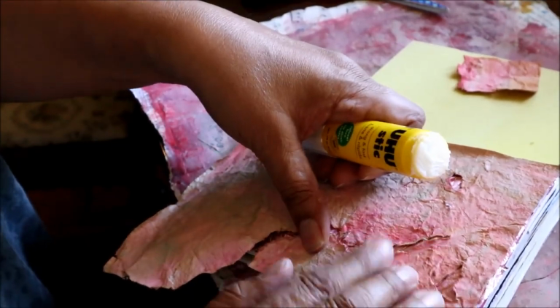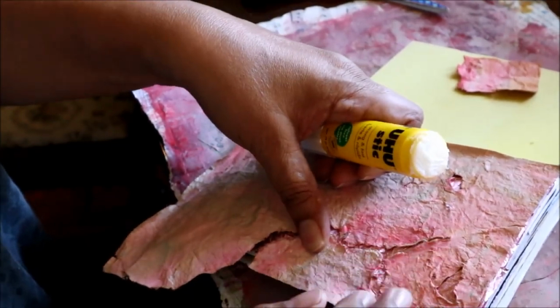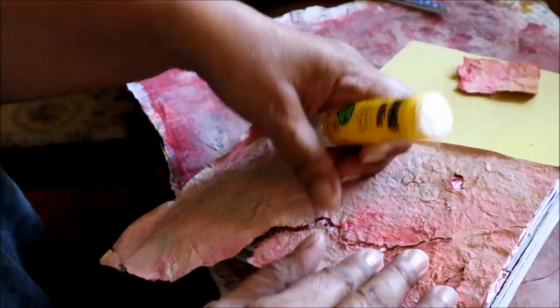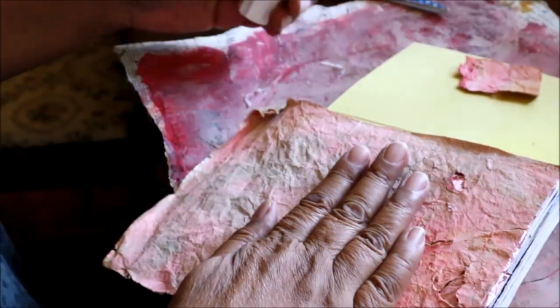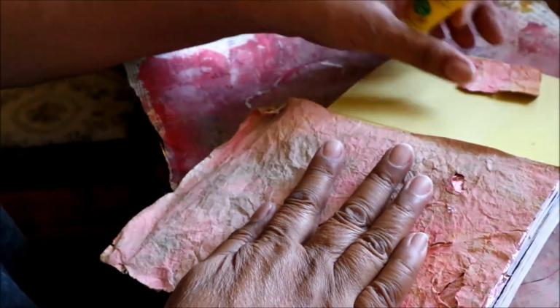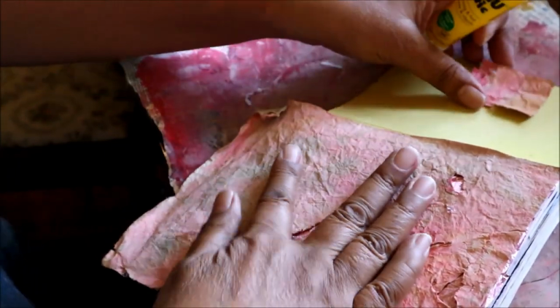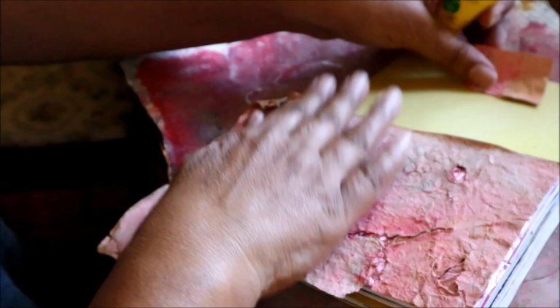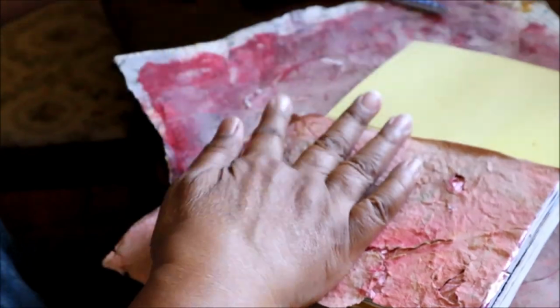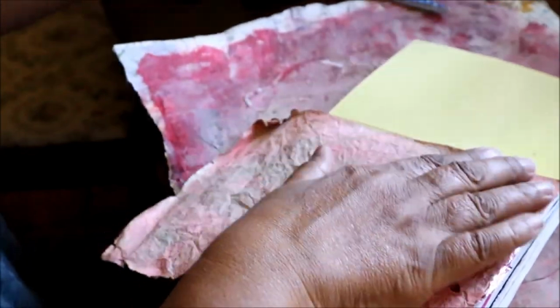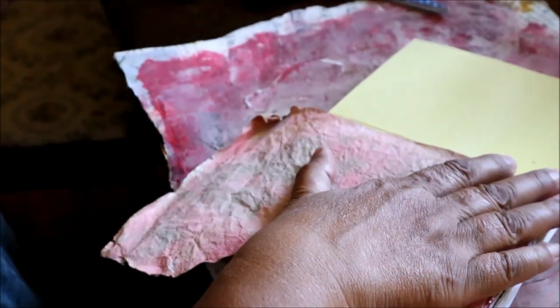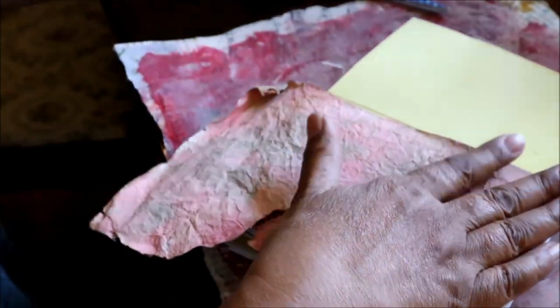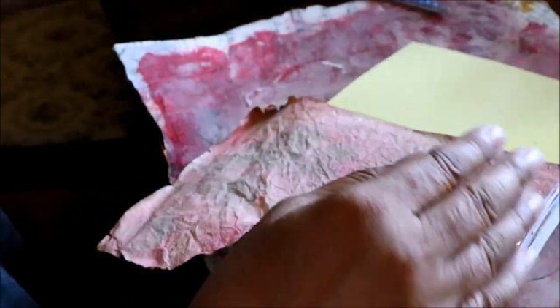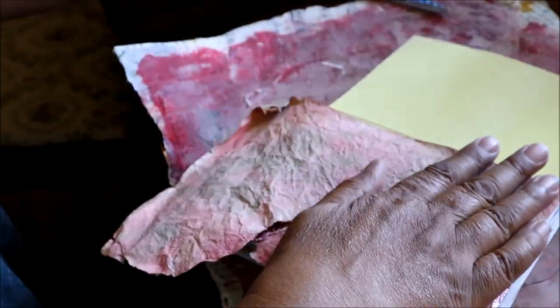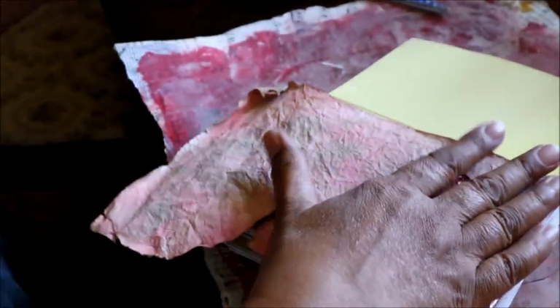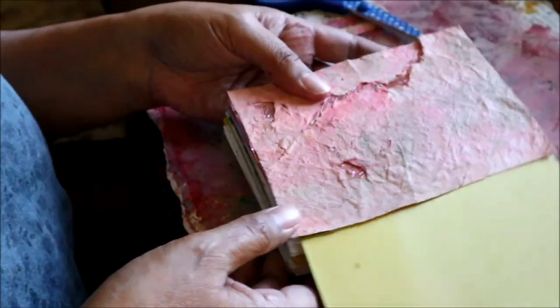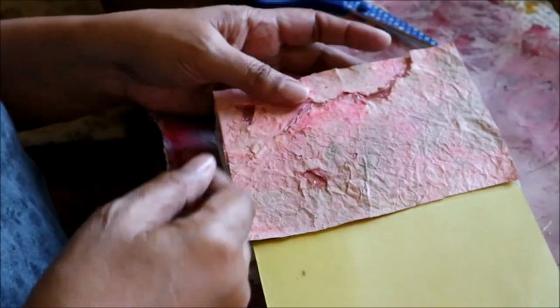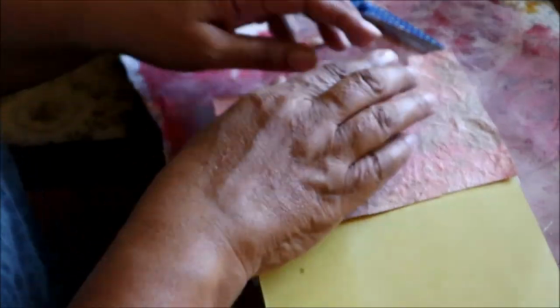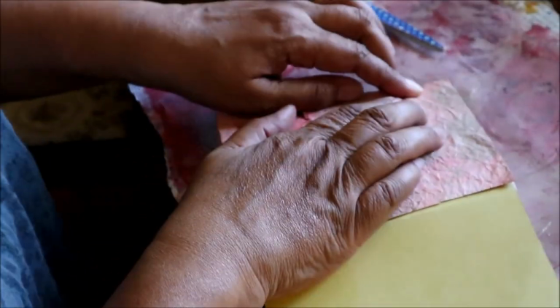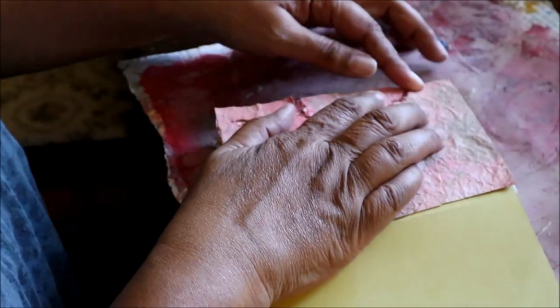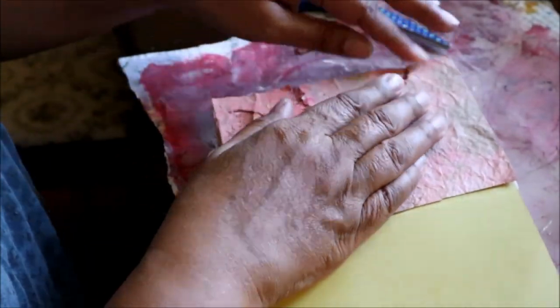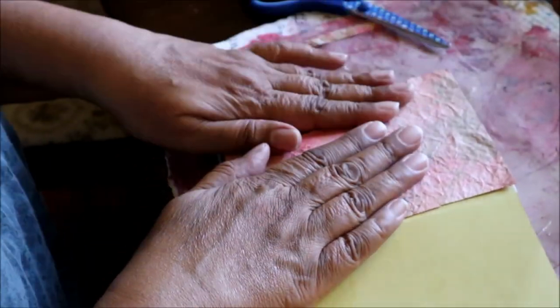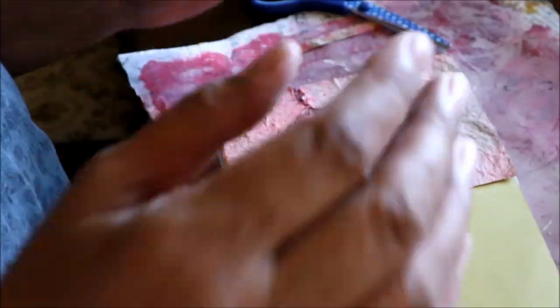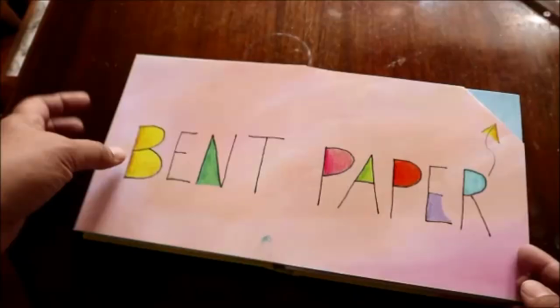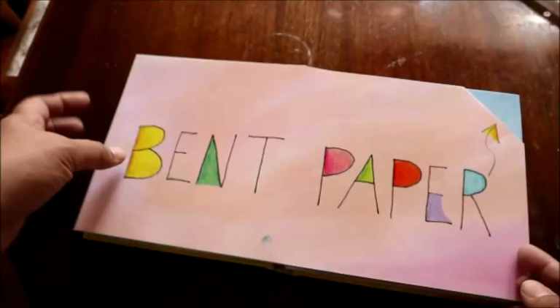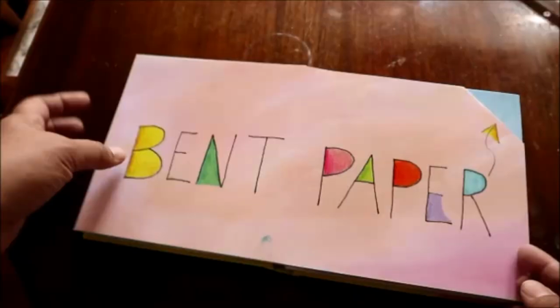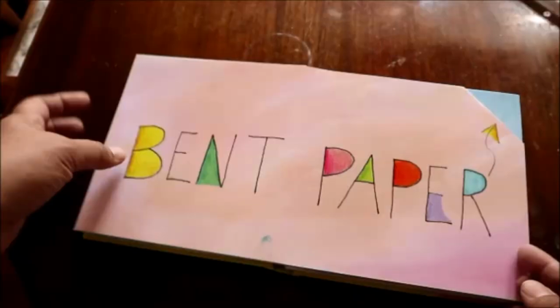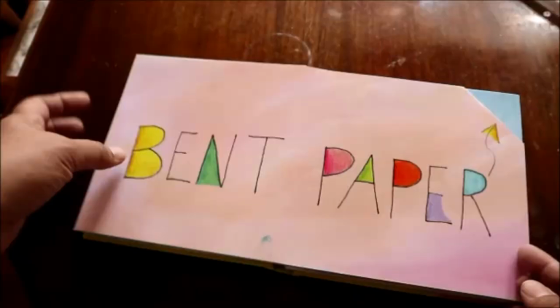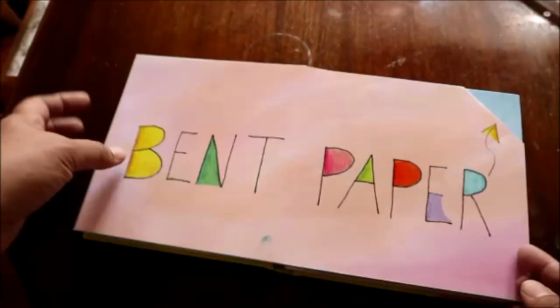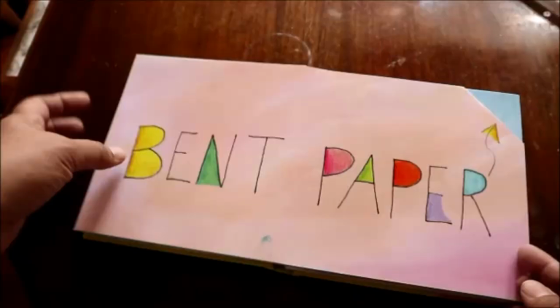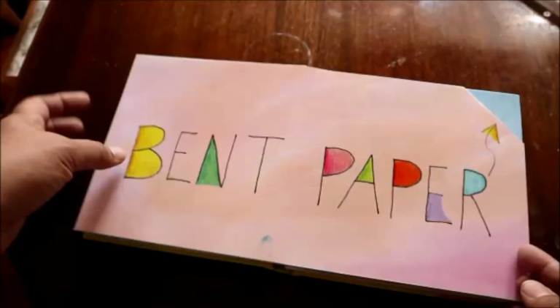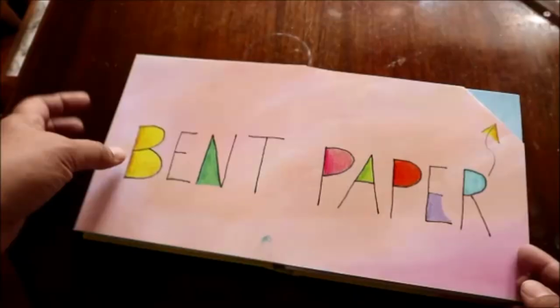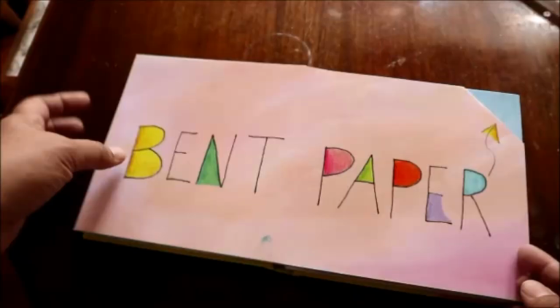I really love the way that this piece of paper is all wrinkled, and it has these very organic tears. And that brings us to the bent paper part of the book.